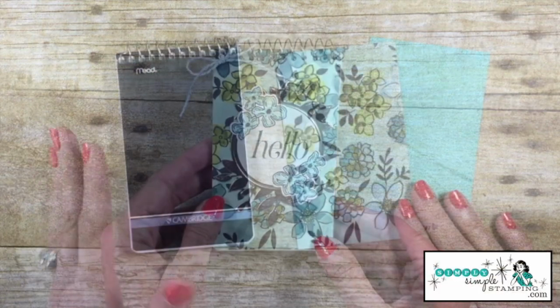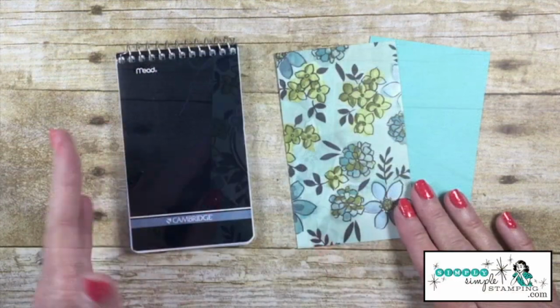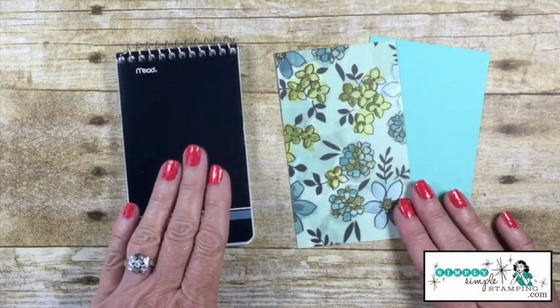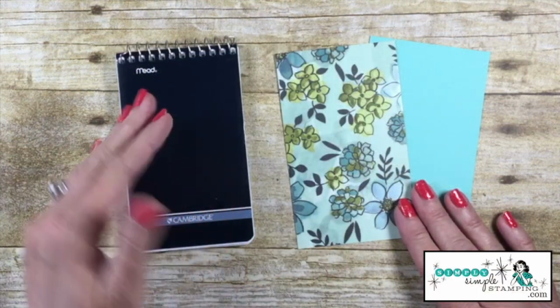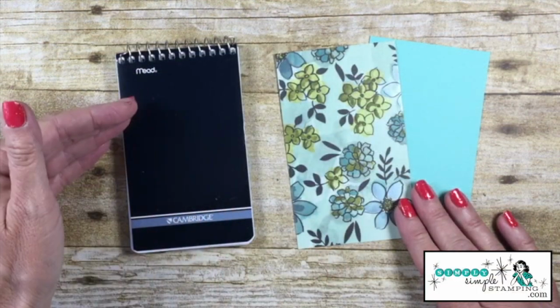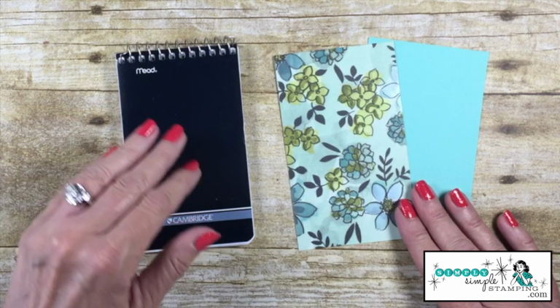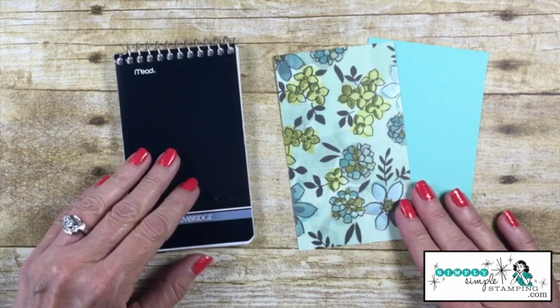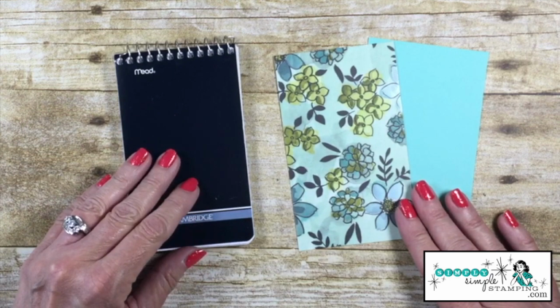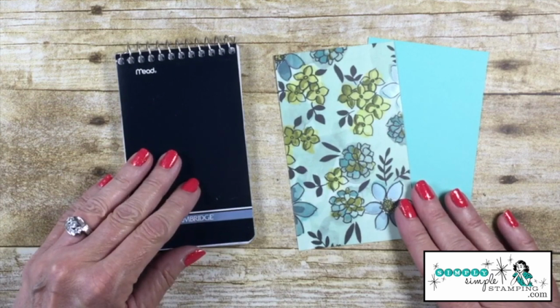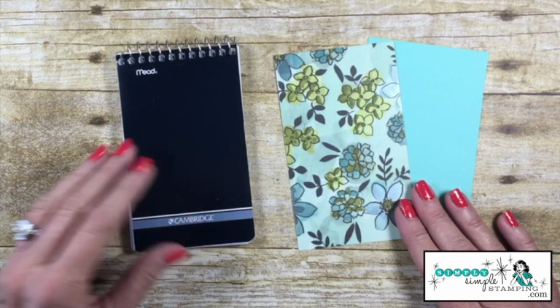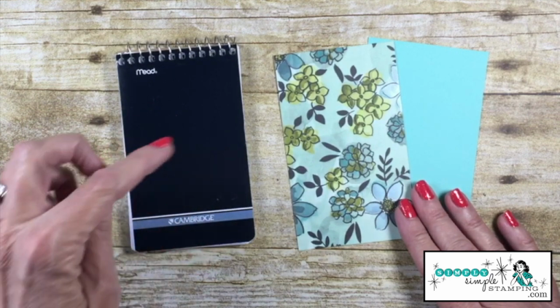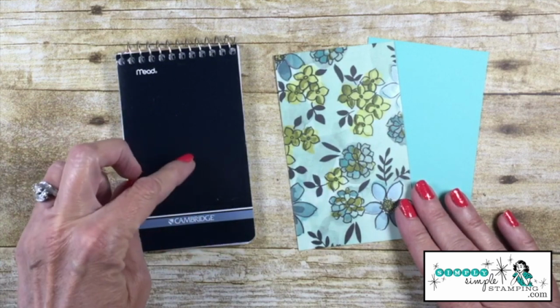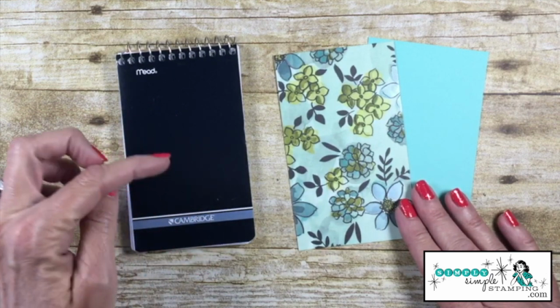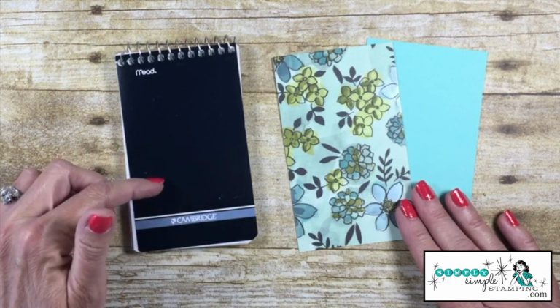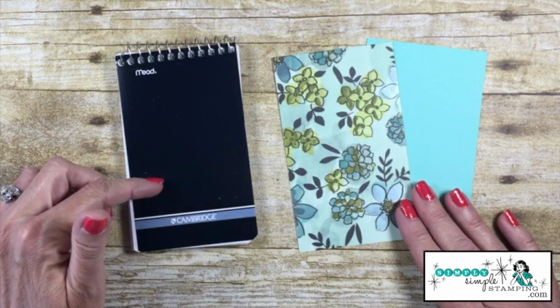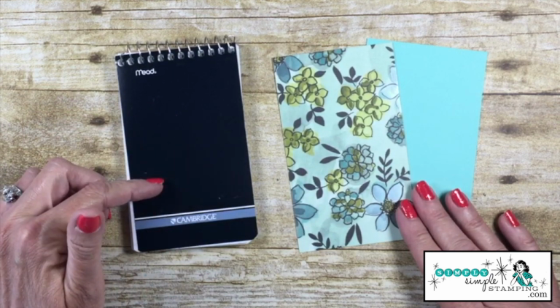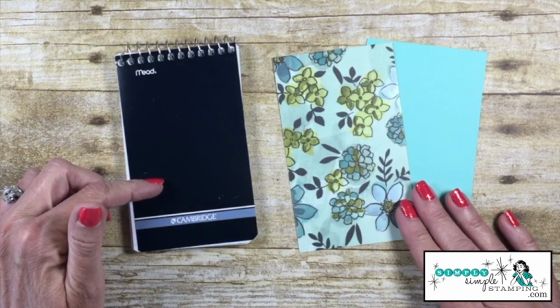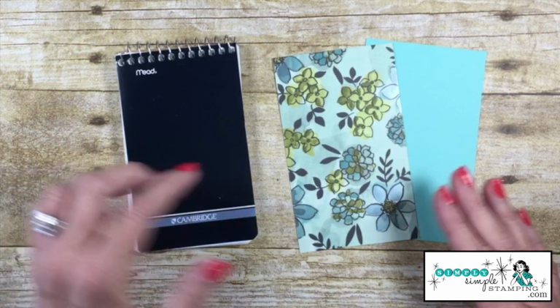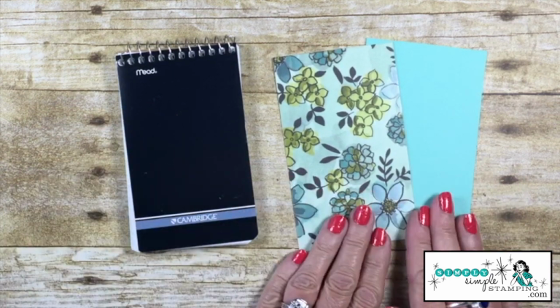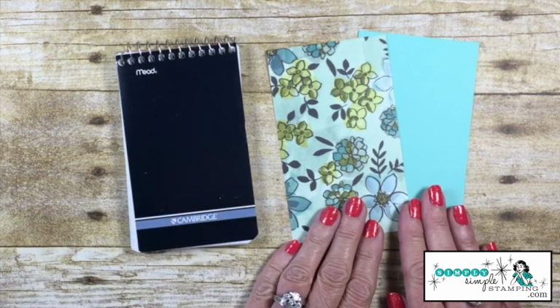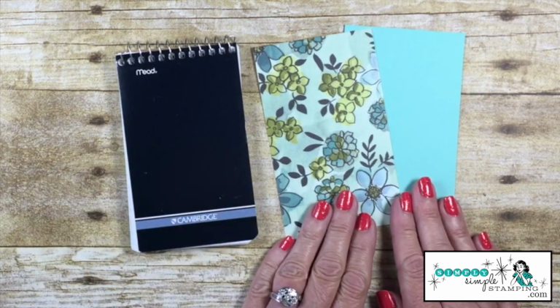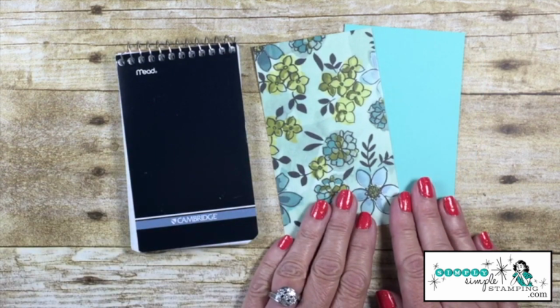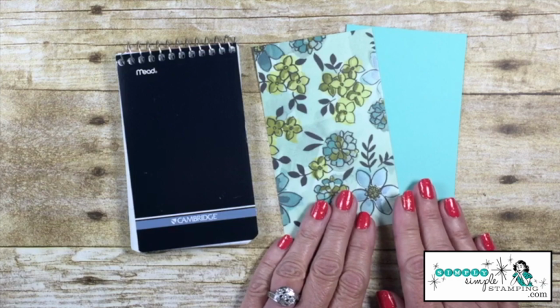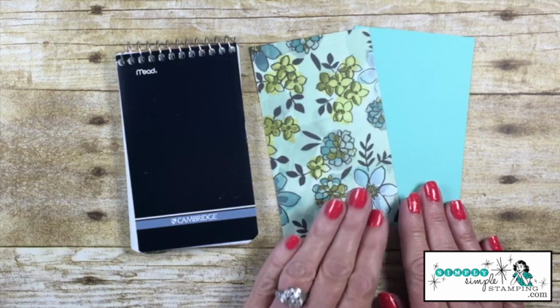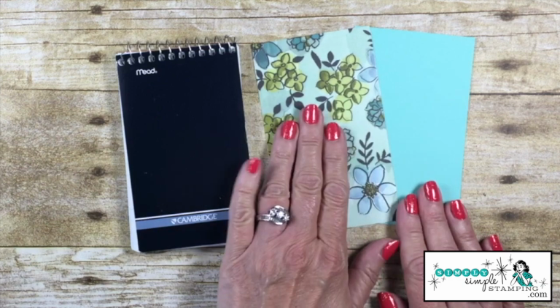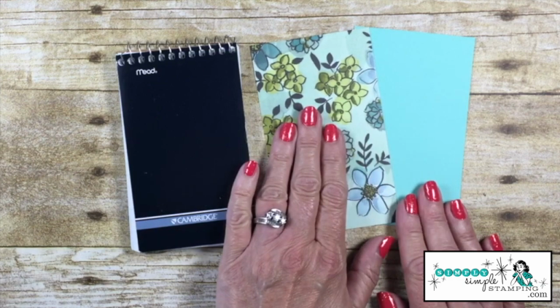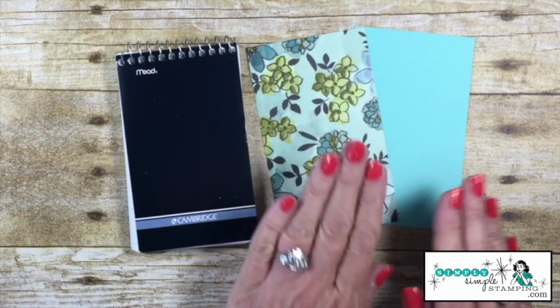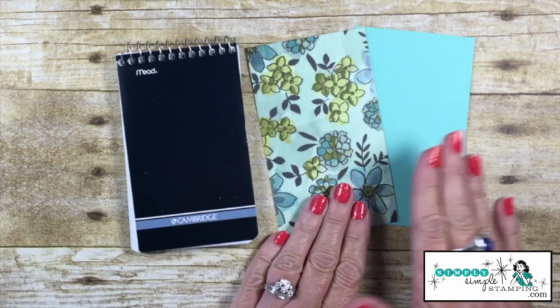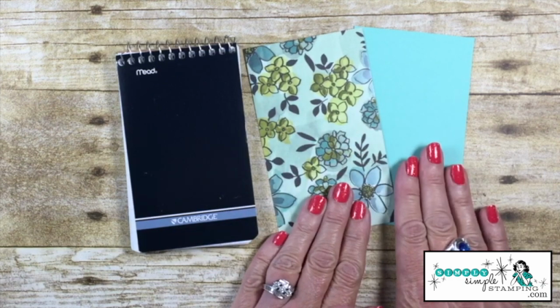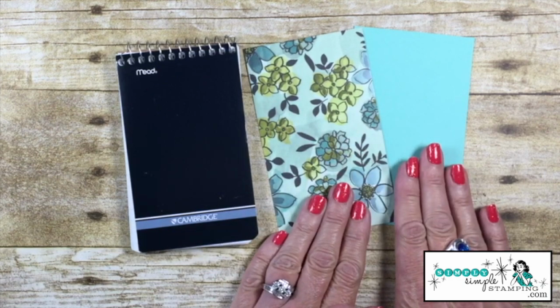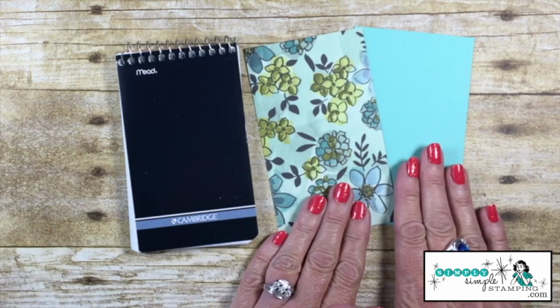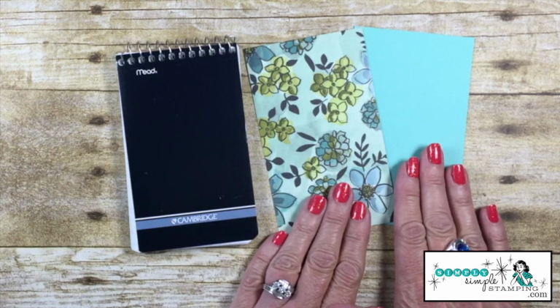I'm going to be working on the front and back of my little notebook. This is a three by five inch notebook, so I have two pieces — a piece of designer series paper and a piece of cardstock, three by five.